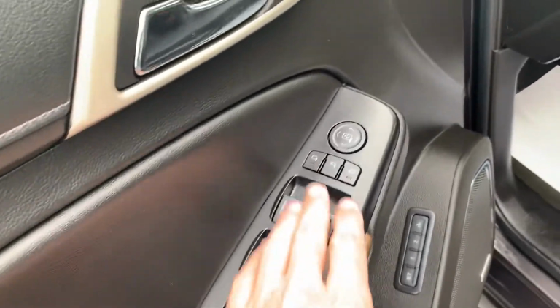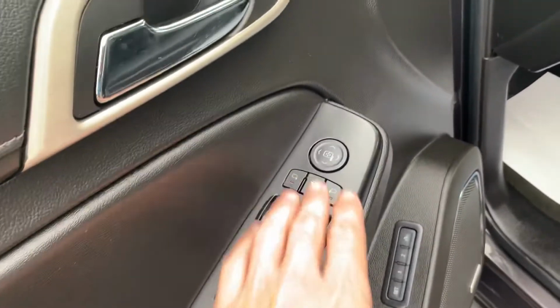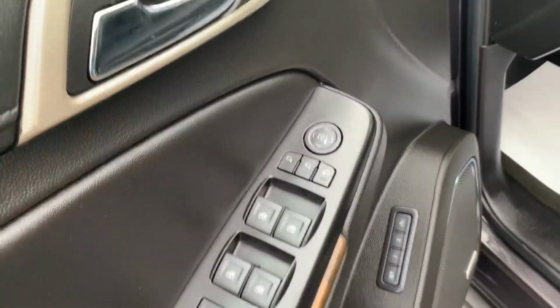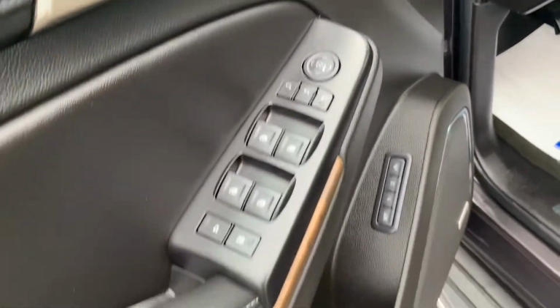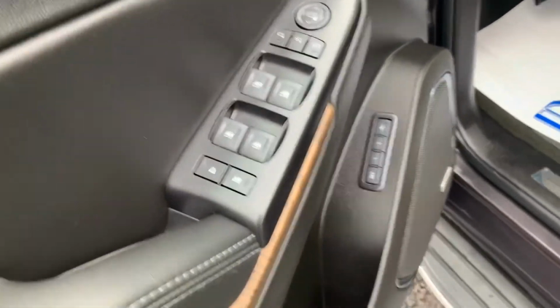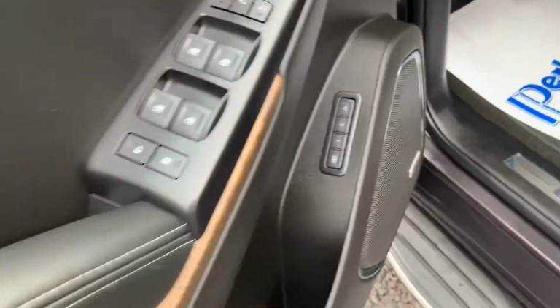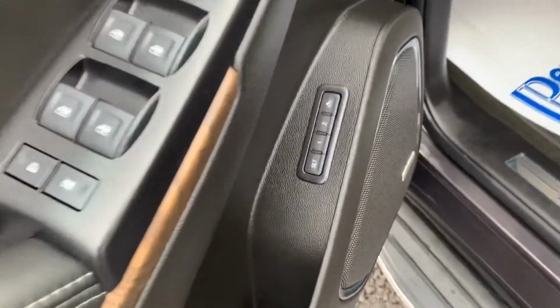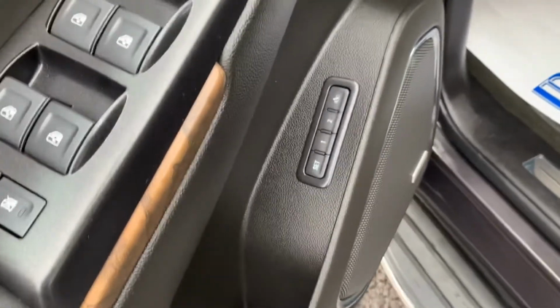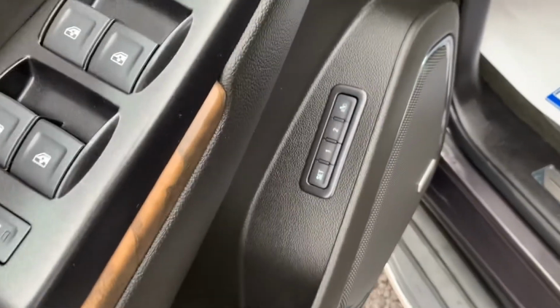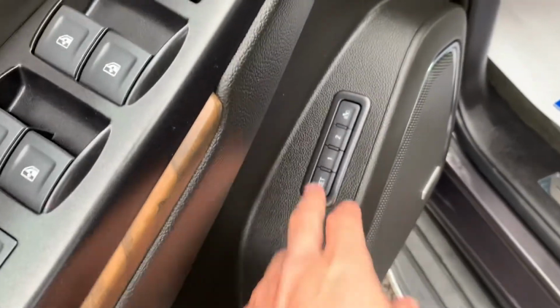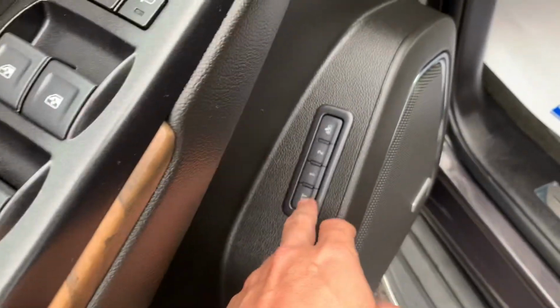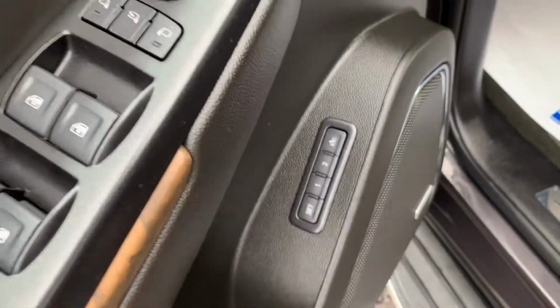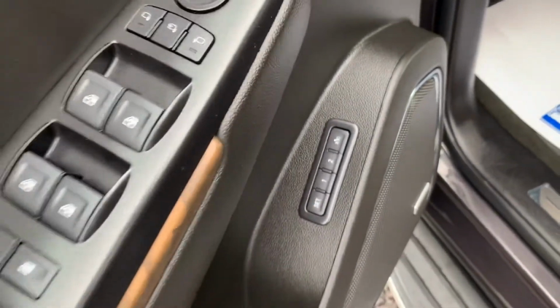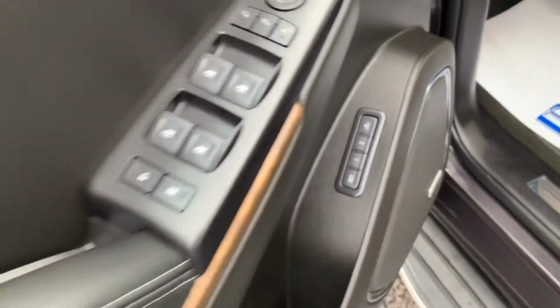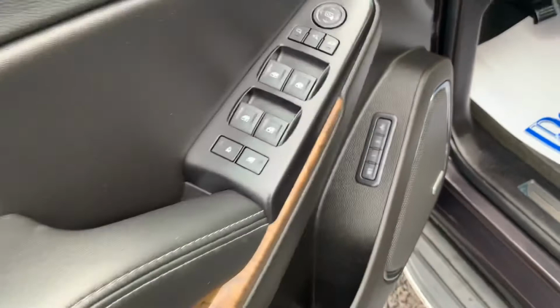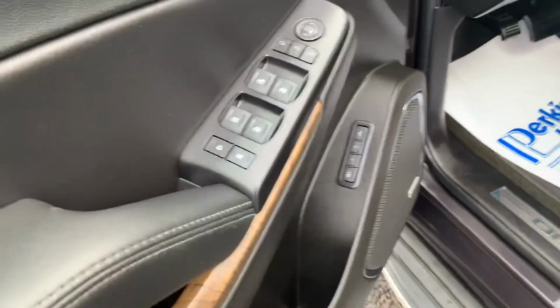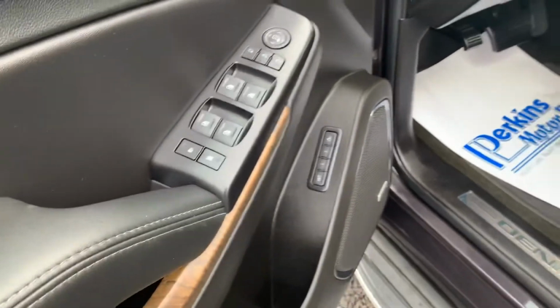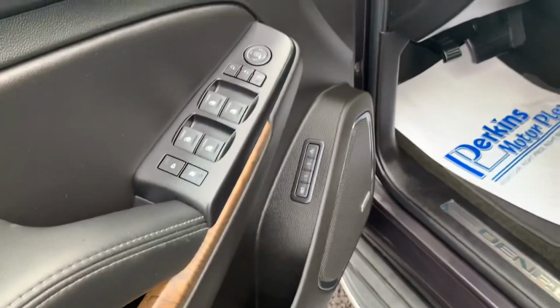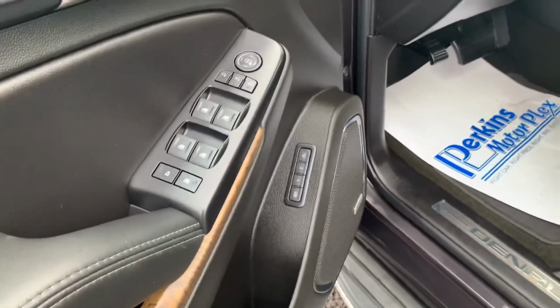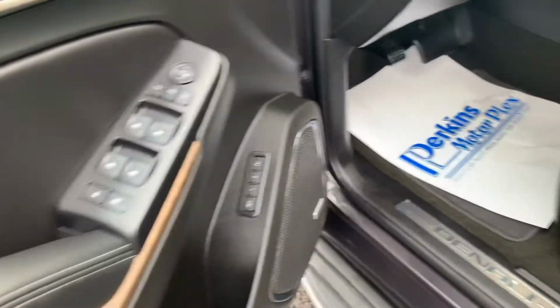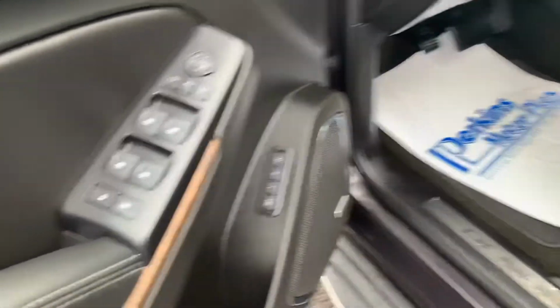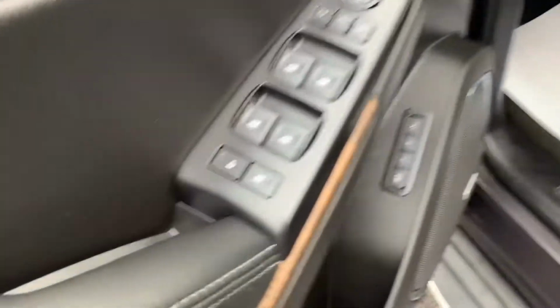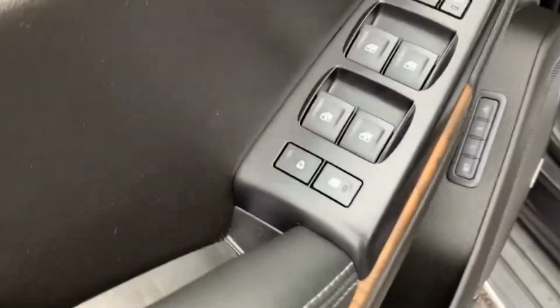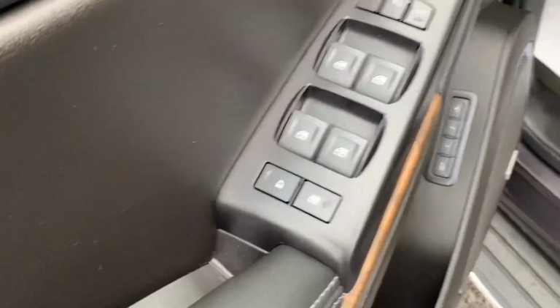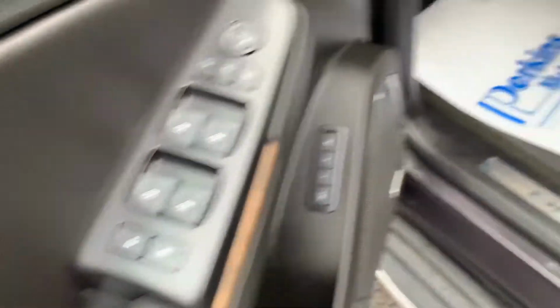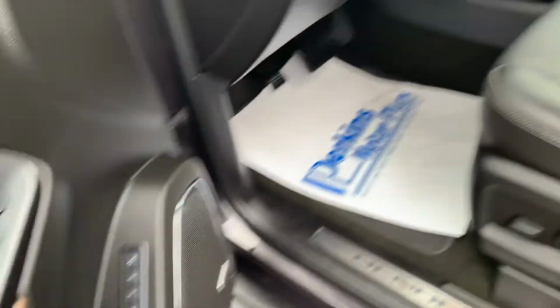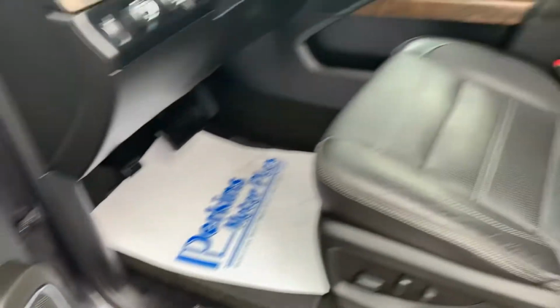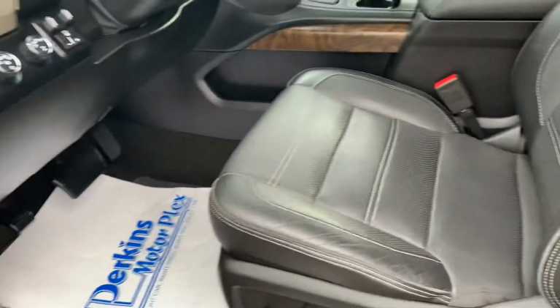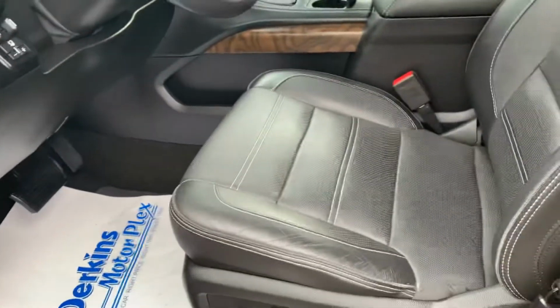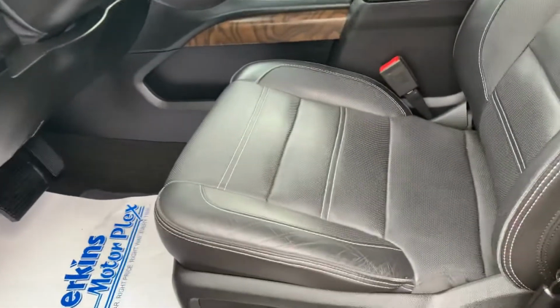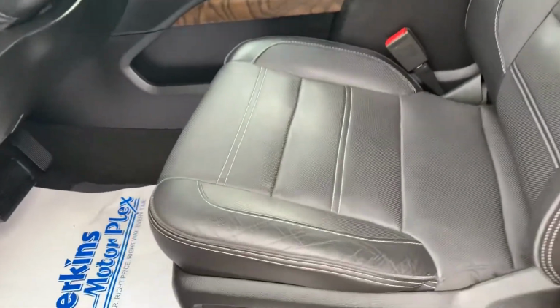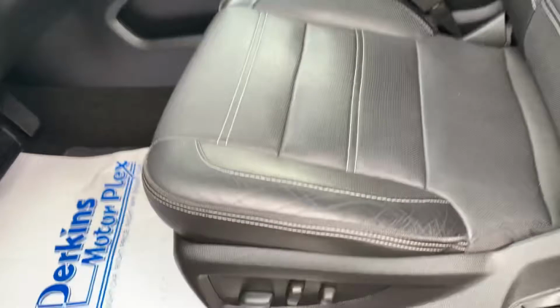Moving up front here, a lot of options as far as window locks, mirror folds, seat settings one and two for personalized preference, child lock on the windows — just to give you a good look.